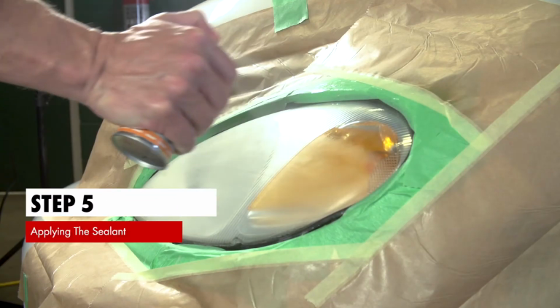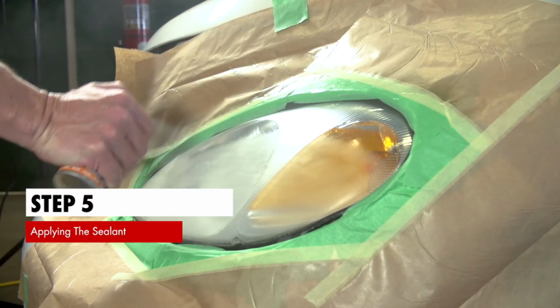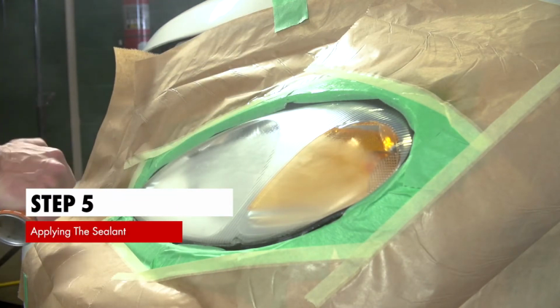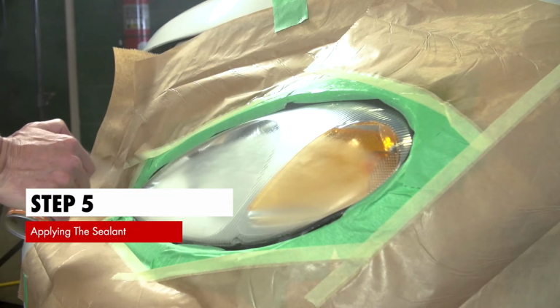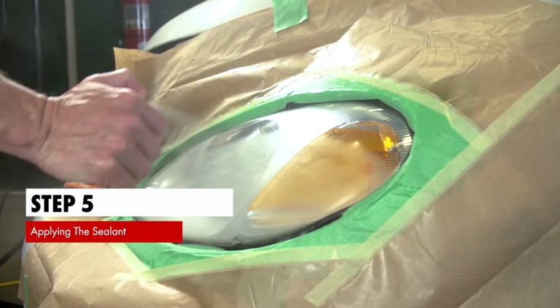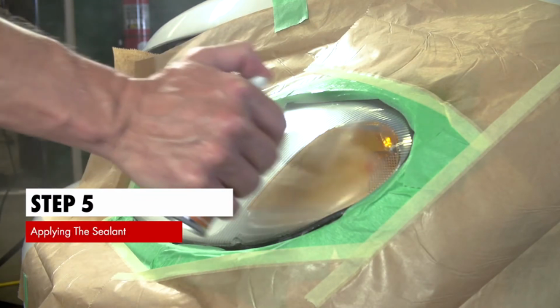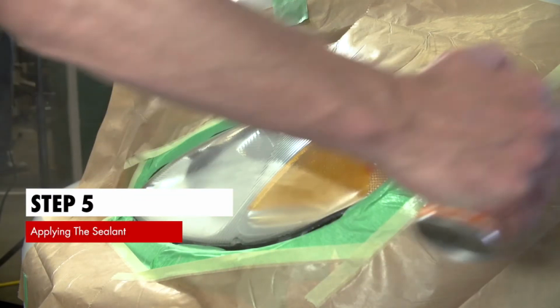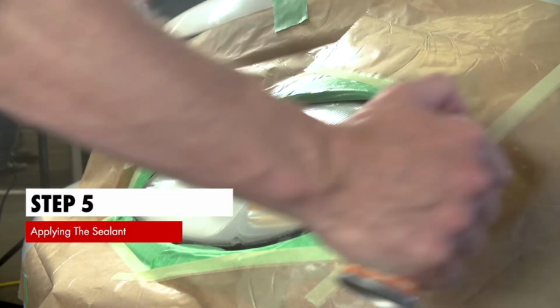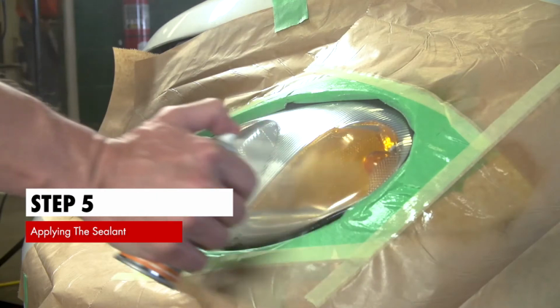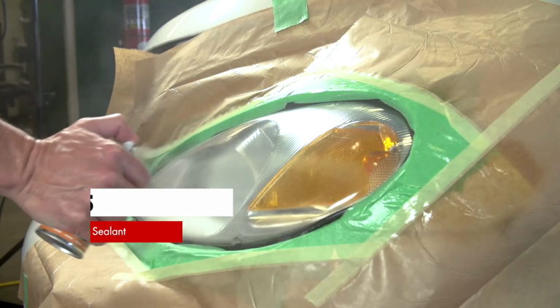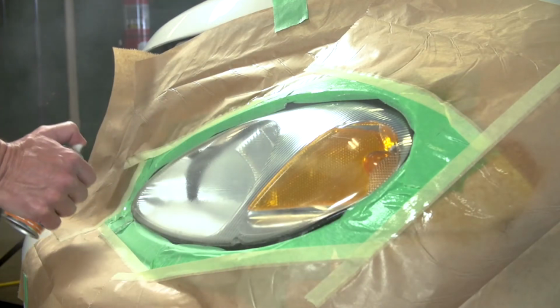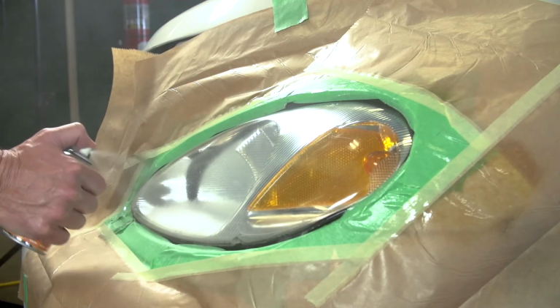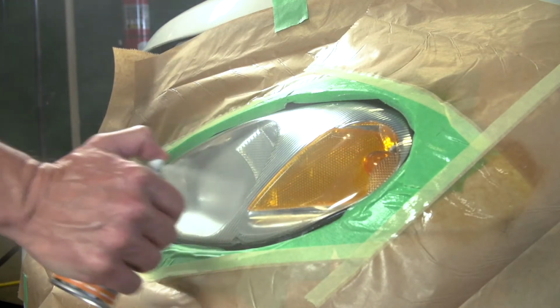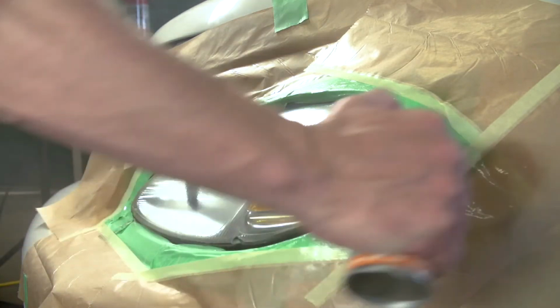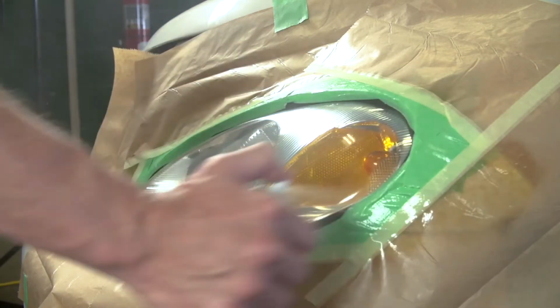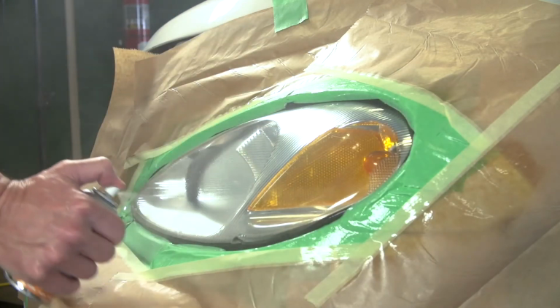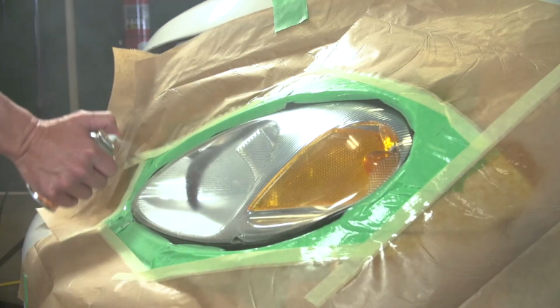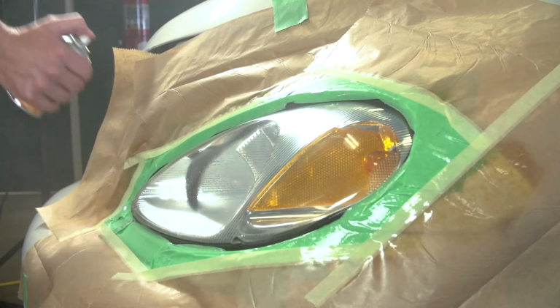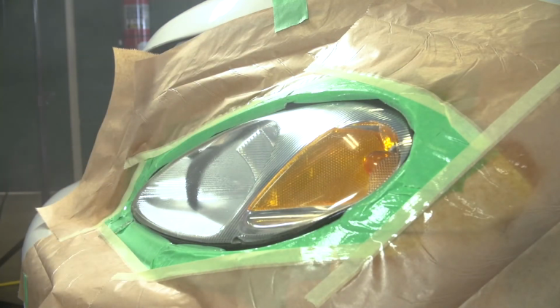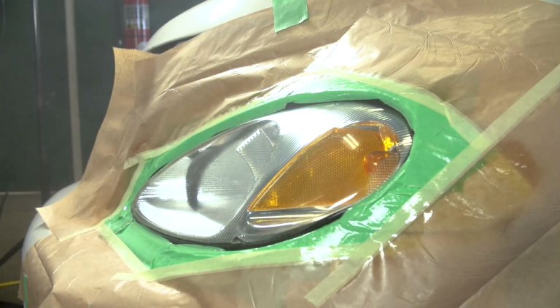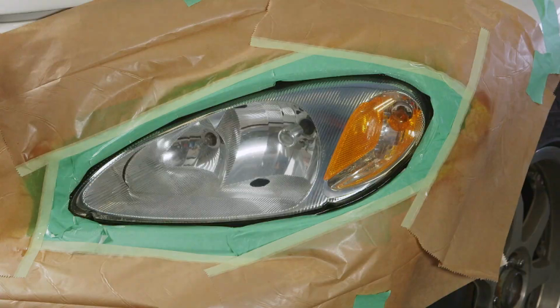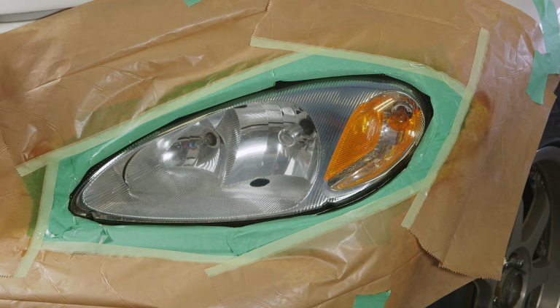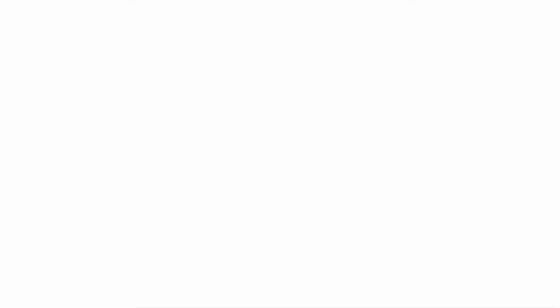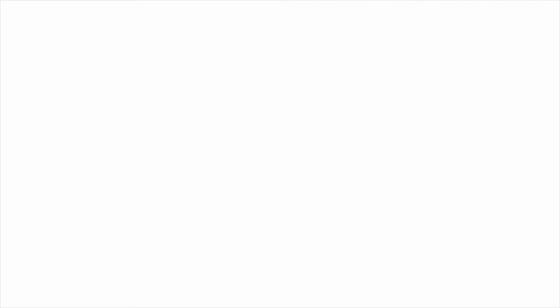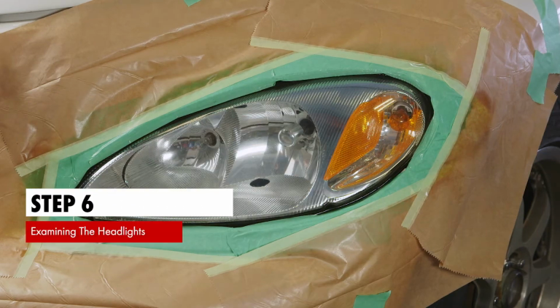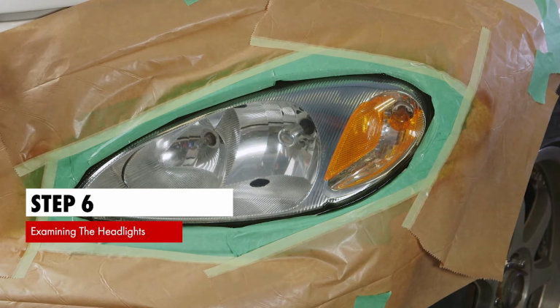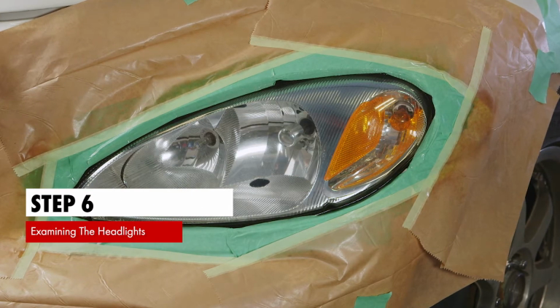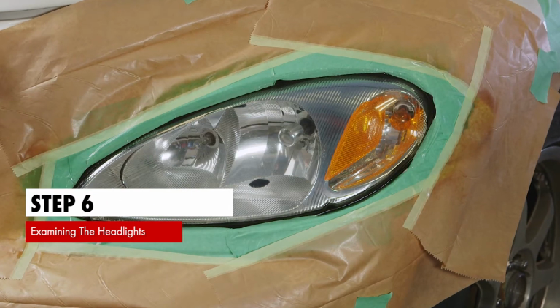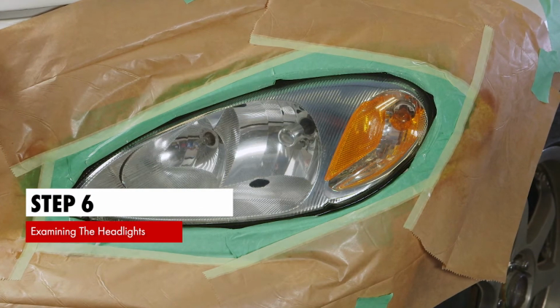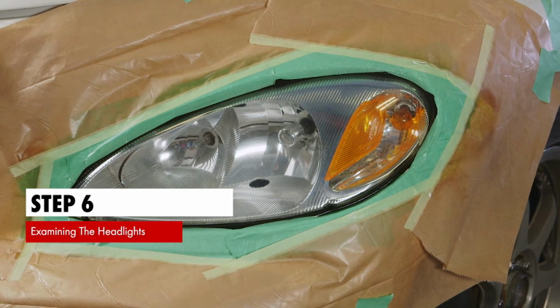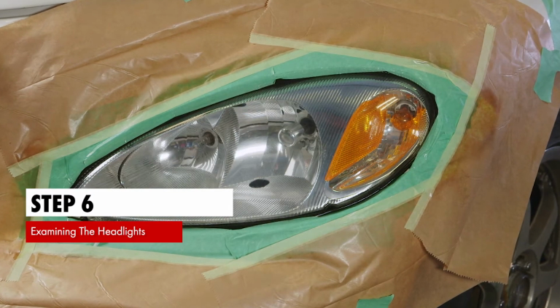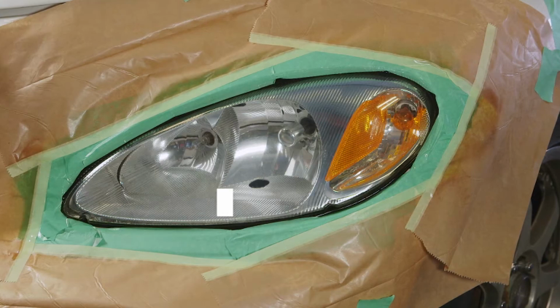Step 5. Begin application of the sealant on the outer edge of the headlight on the paper, moving from side to side. Step 6. After application, examine the lens for smoothness.